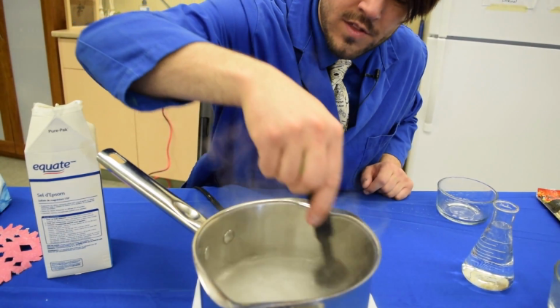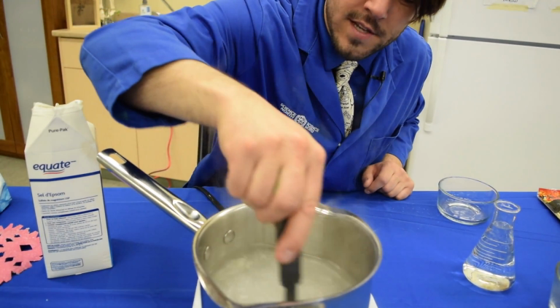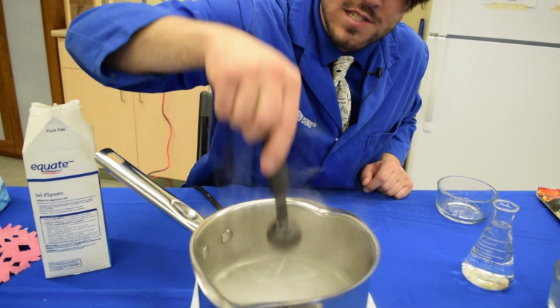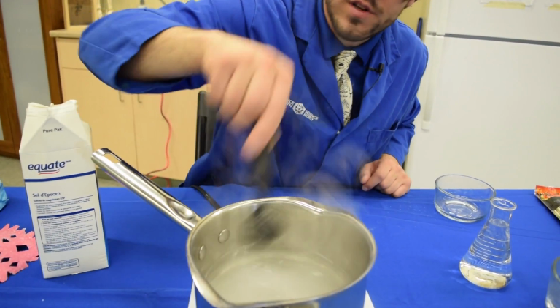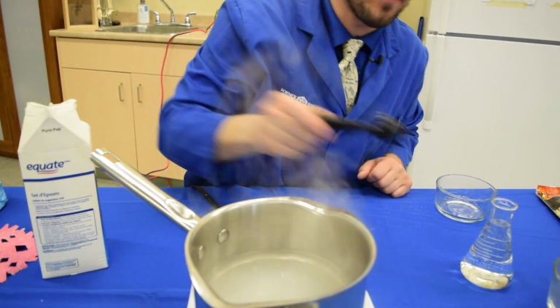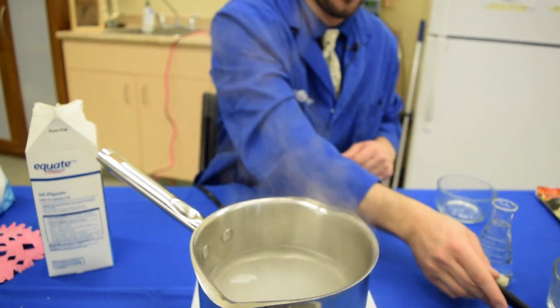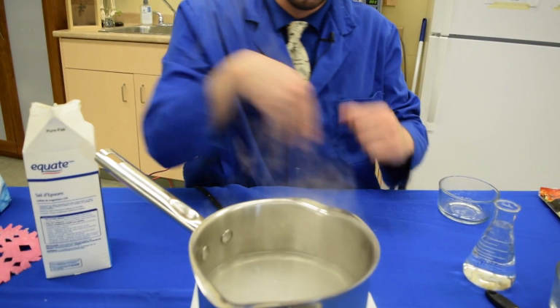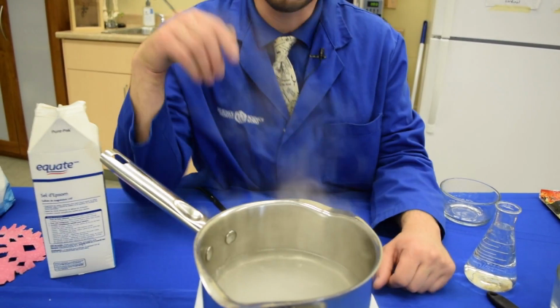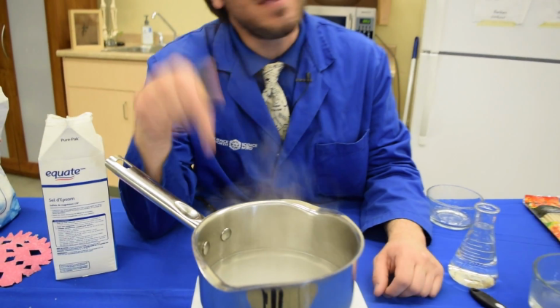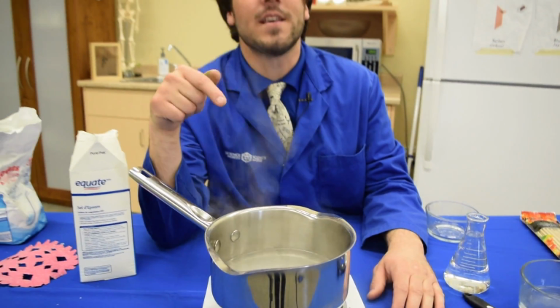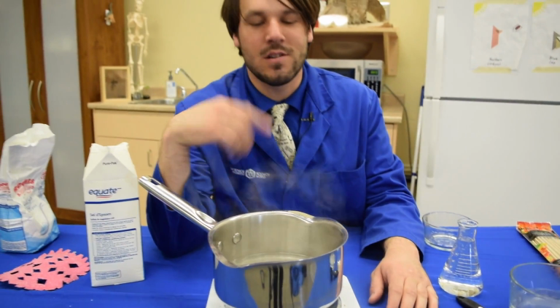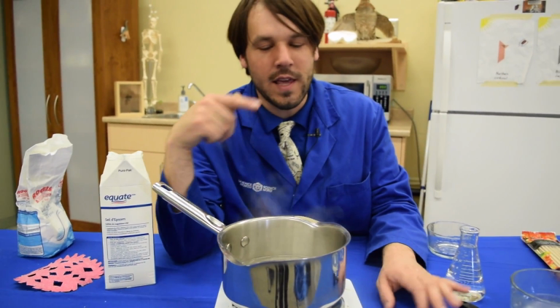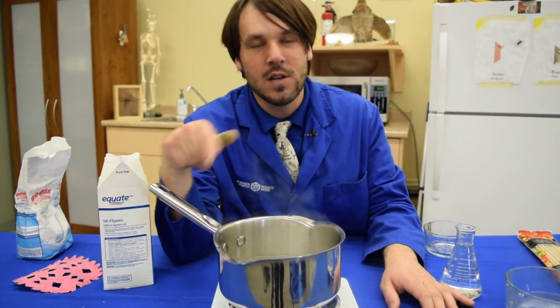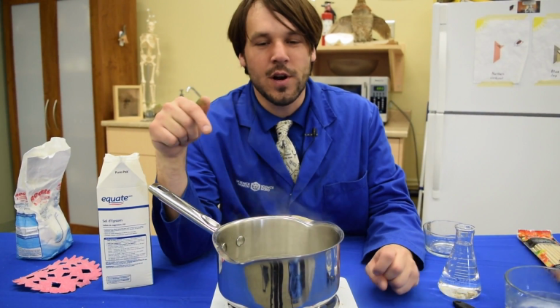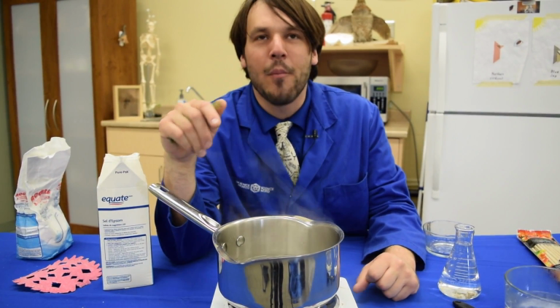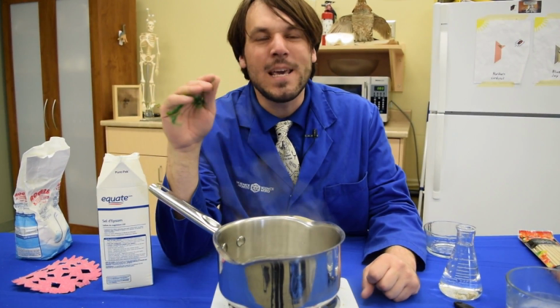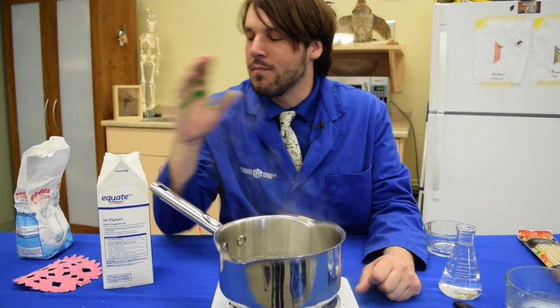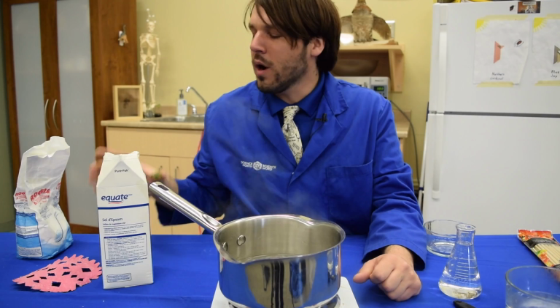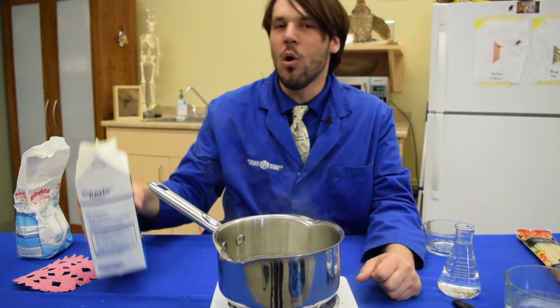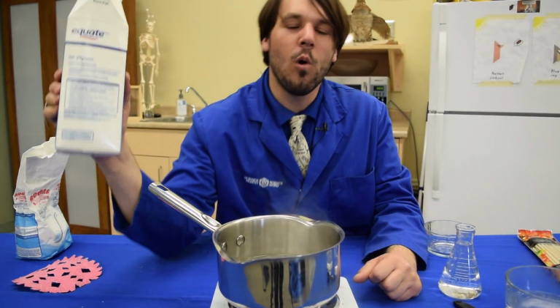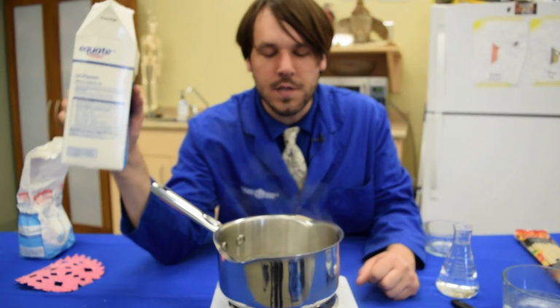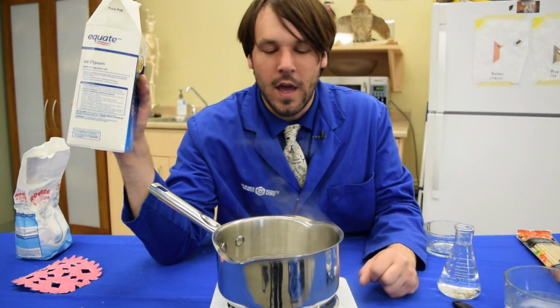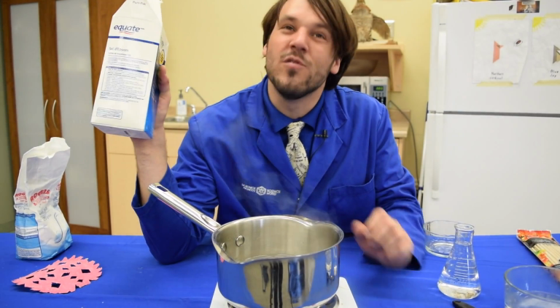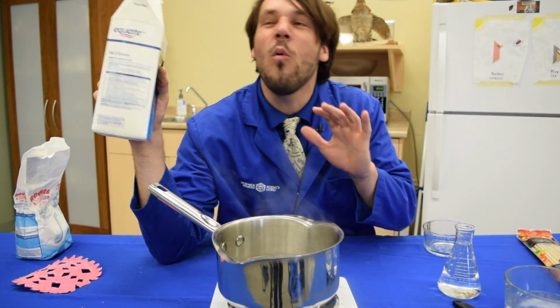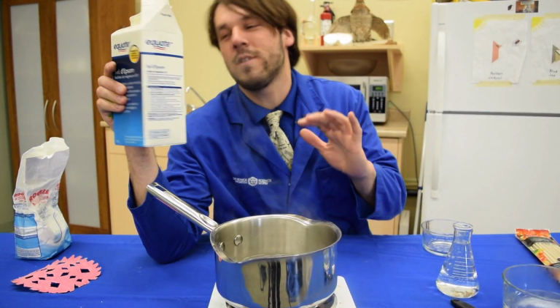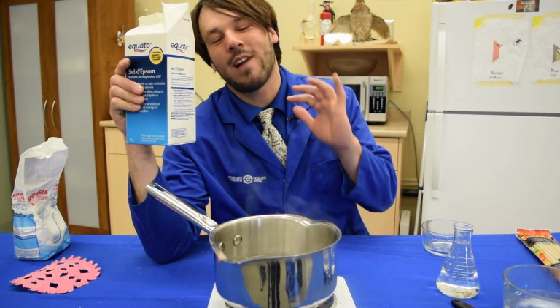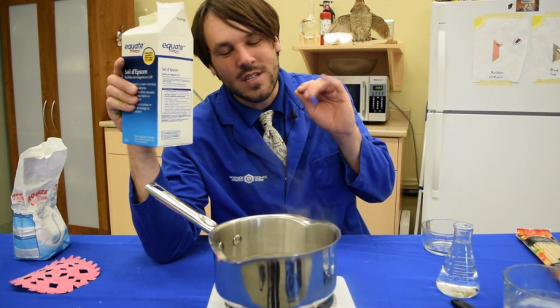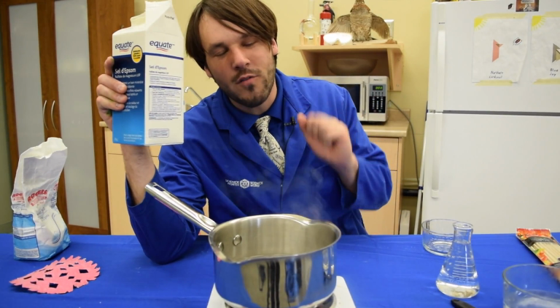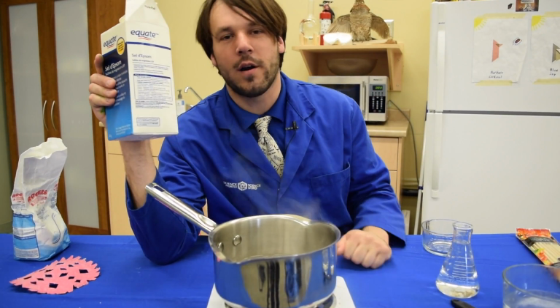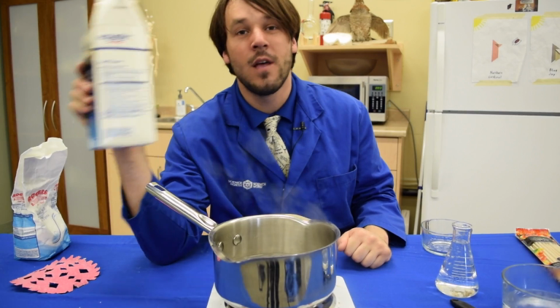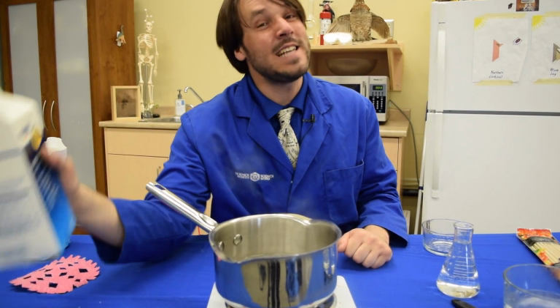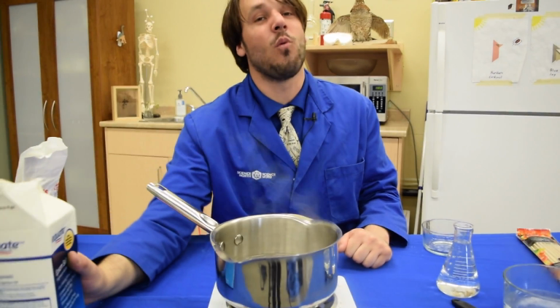You'll notice the crystals don't dissolve right away. We're going to keep heating this until it starts to boil again, stir it, and keep adding more and more crystals until no more crystals are able to dissolve in the water. That's going to take a little while.